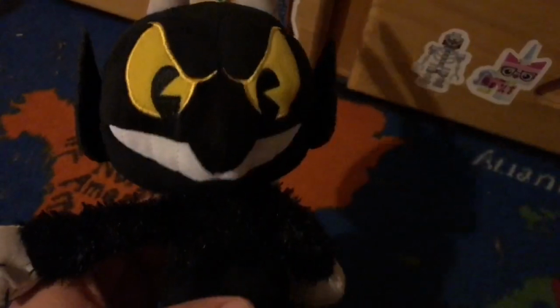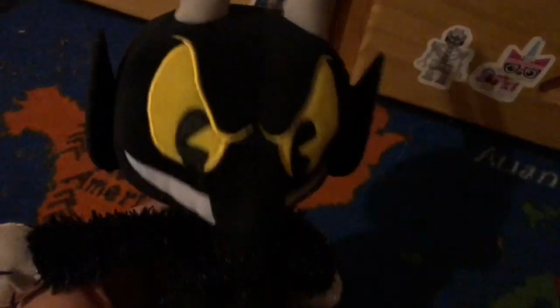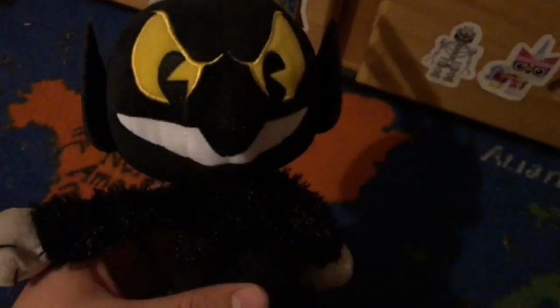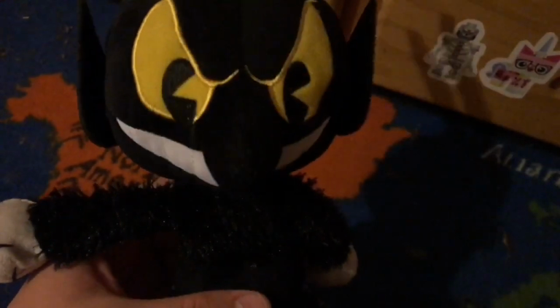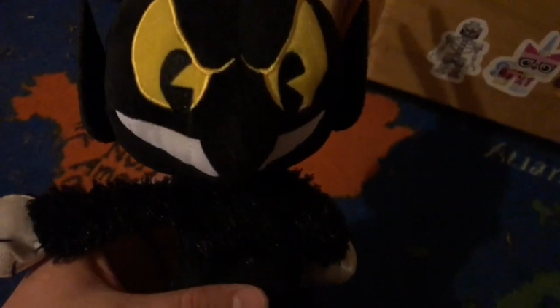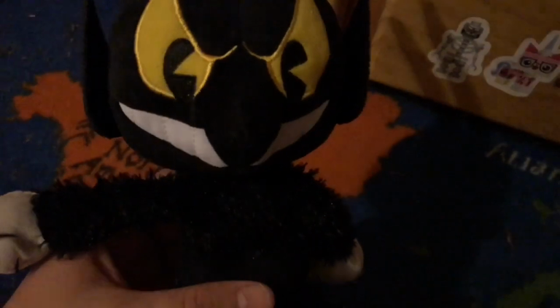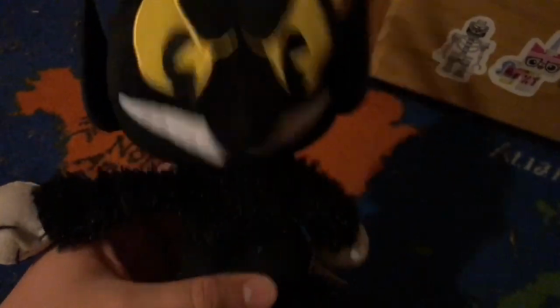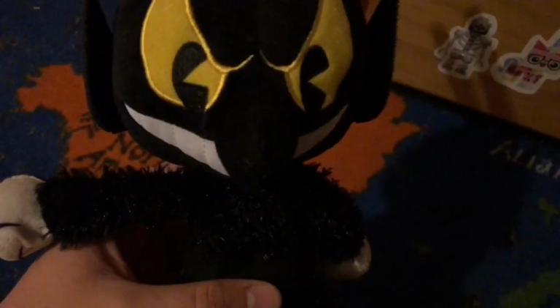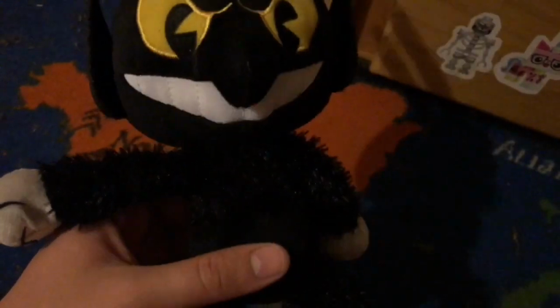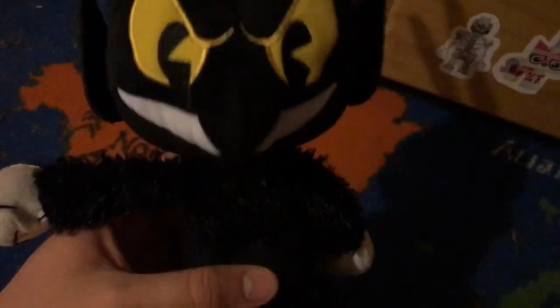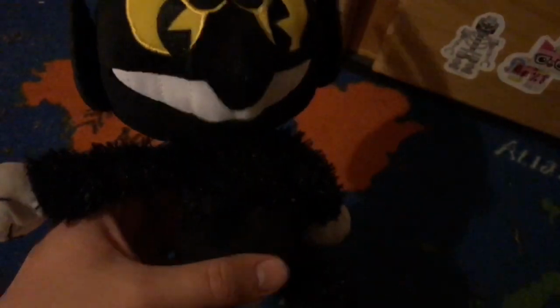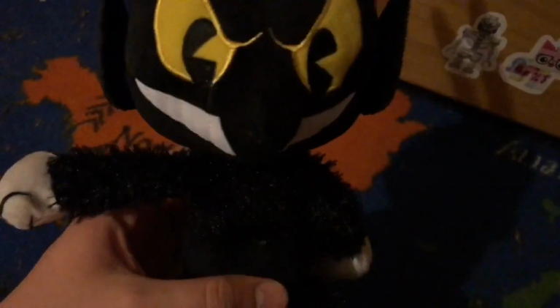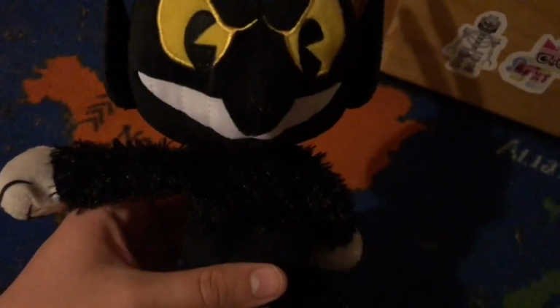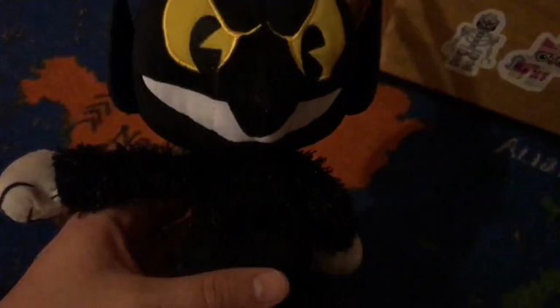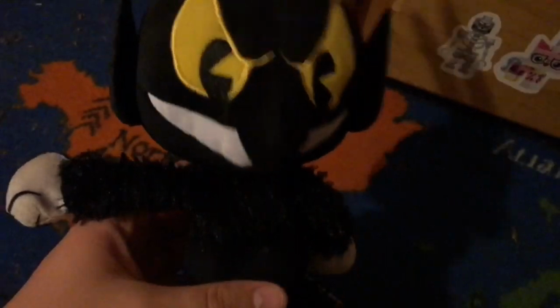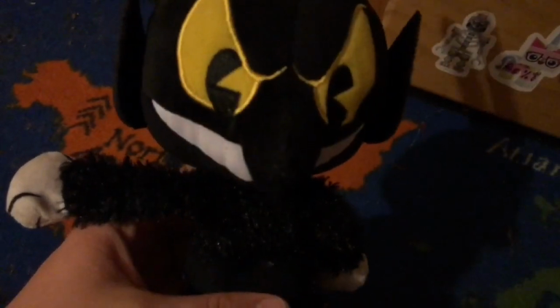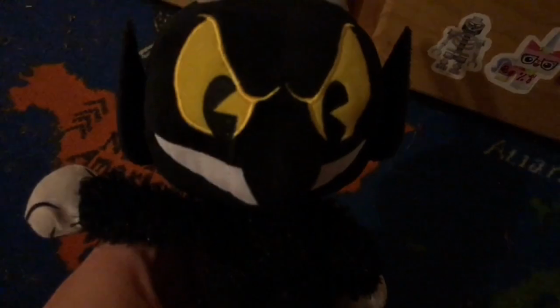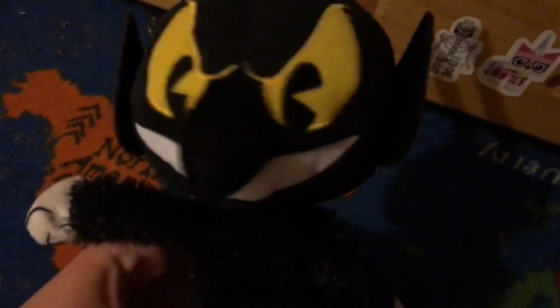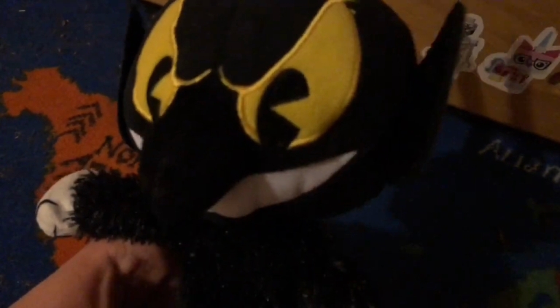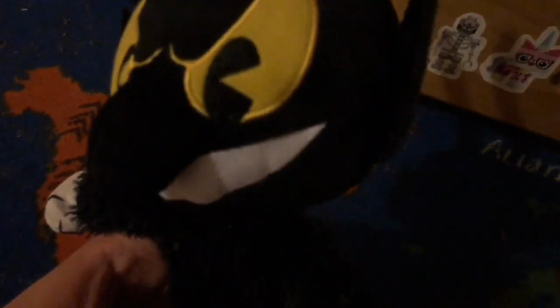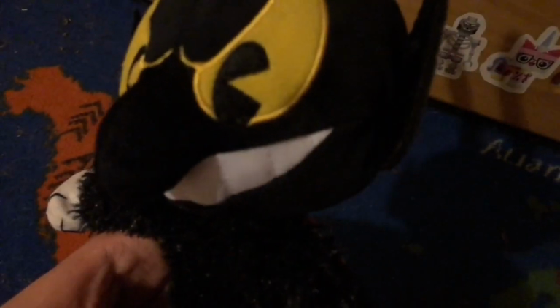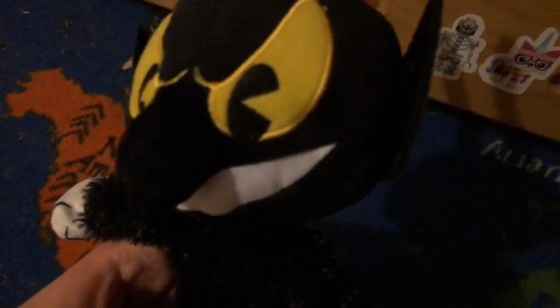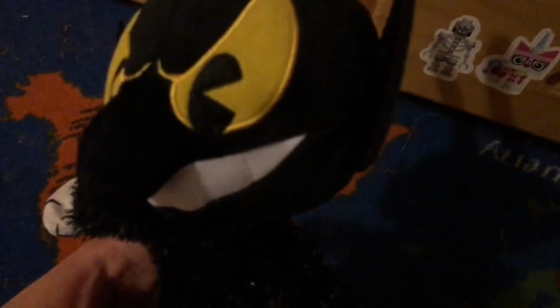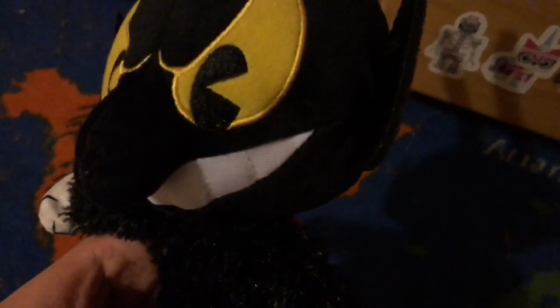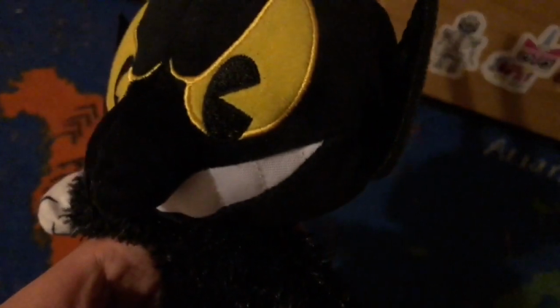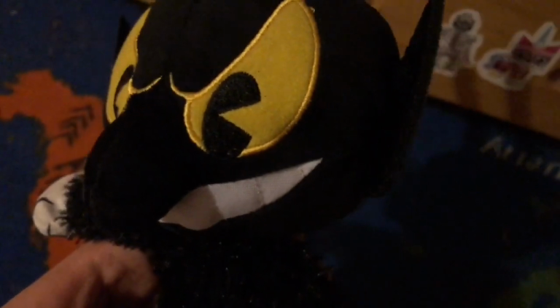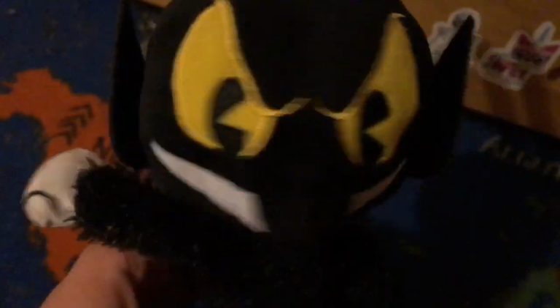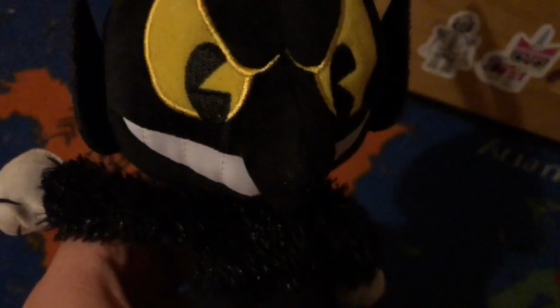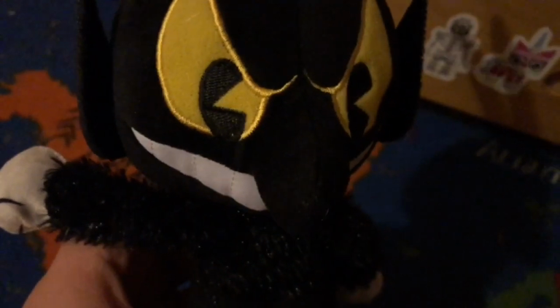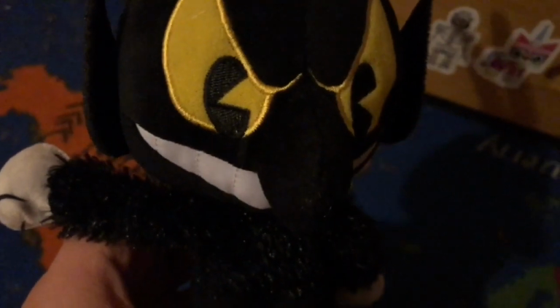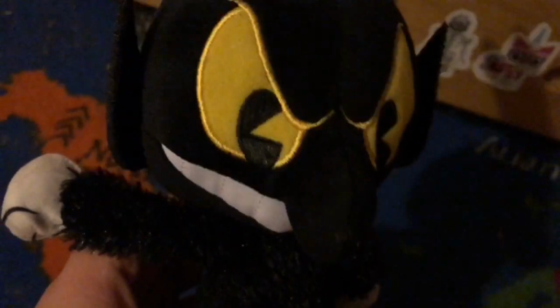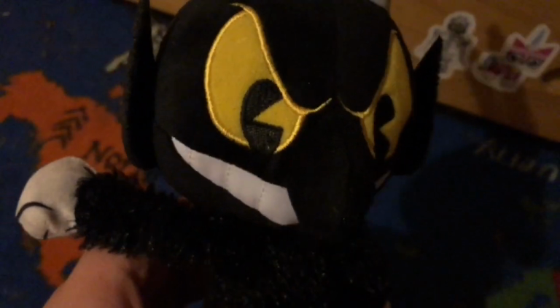So here is the Devil from Cuphead, and I gotta say, the way they designed him looks really interesting. I like the way his eyes look — really well detailed — because they used the embroidered material for the eyes, which means it looks really well detailed.